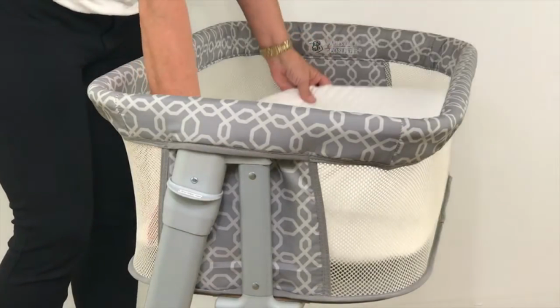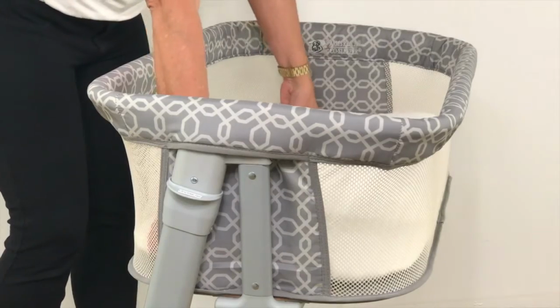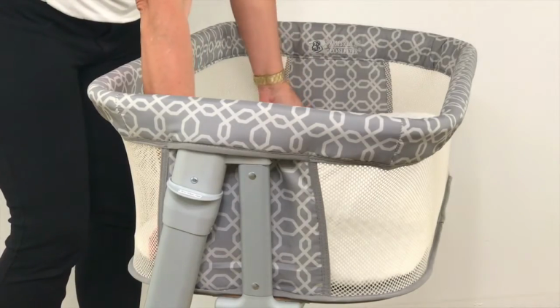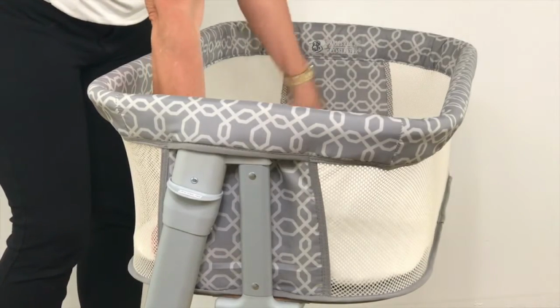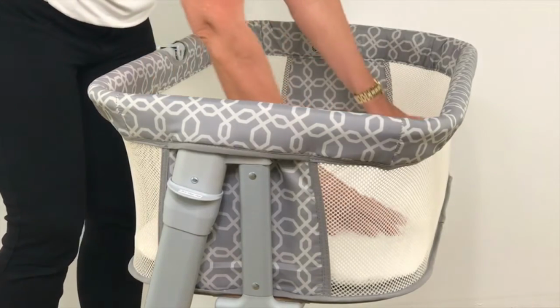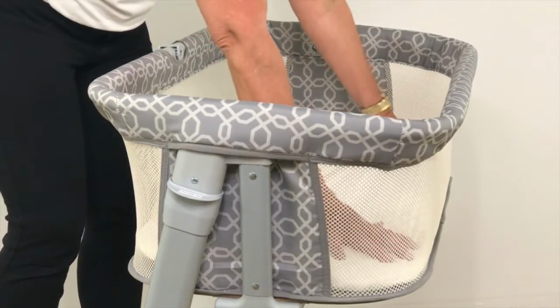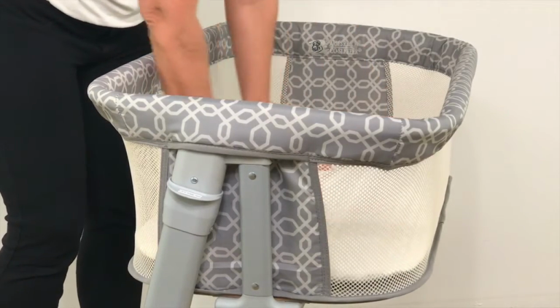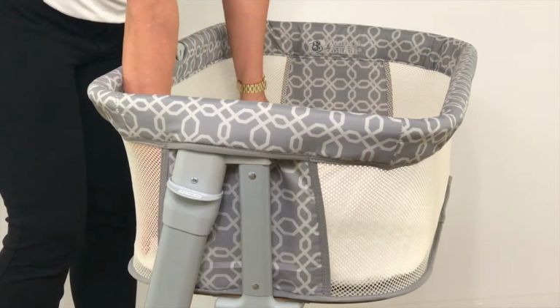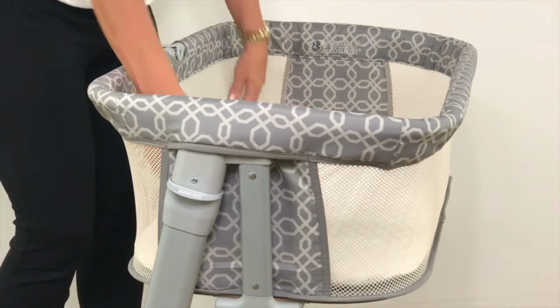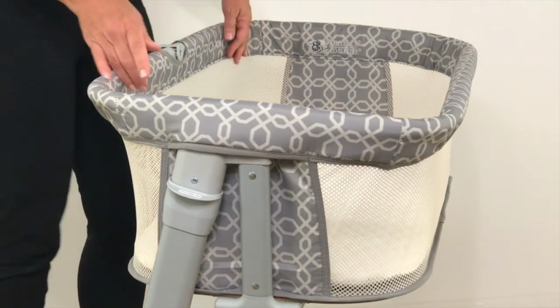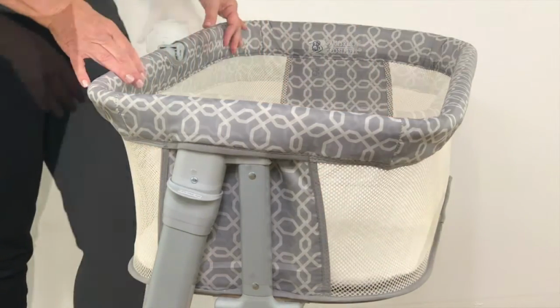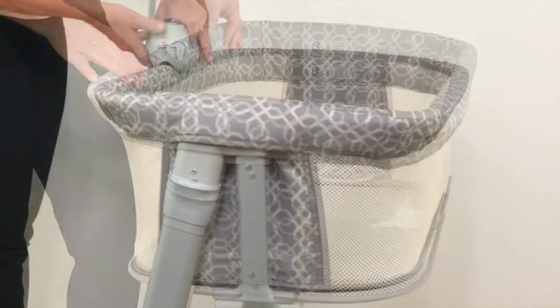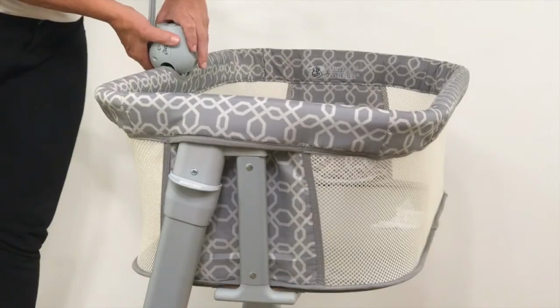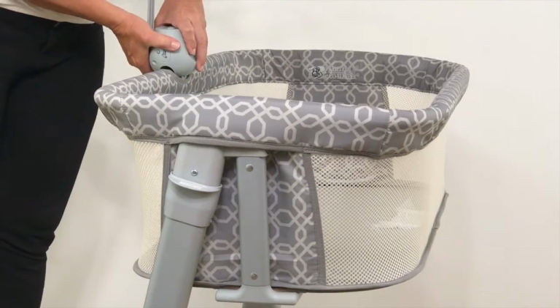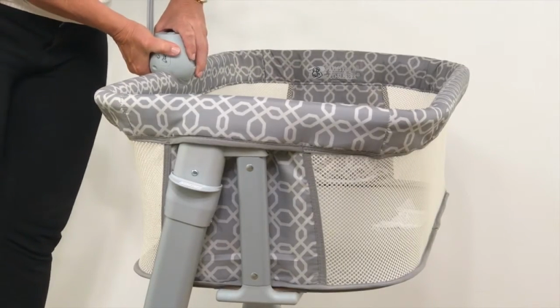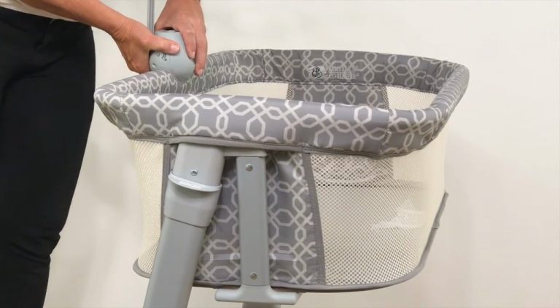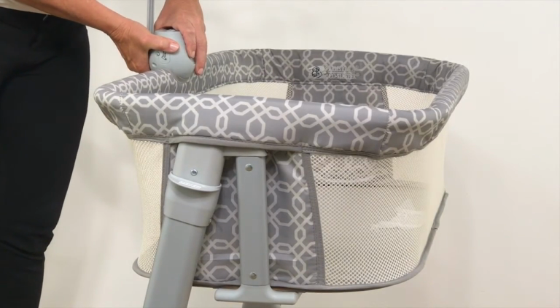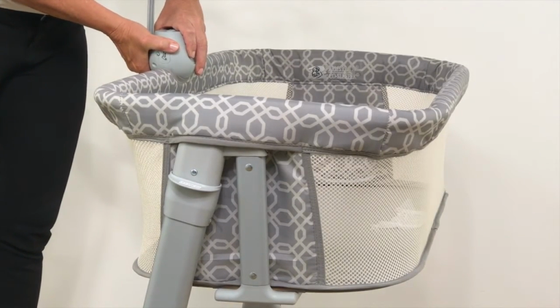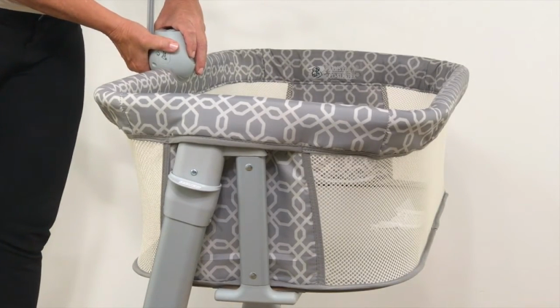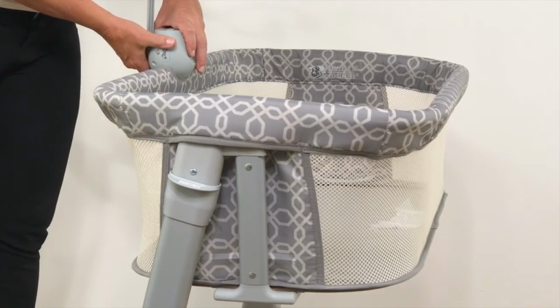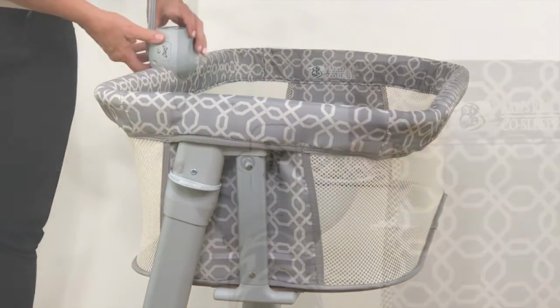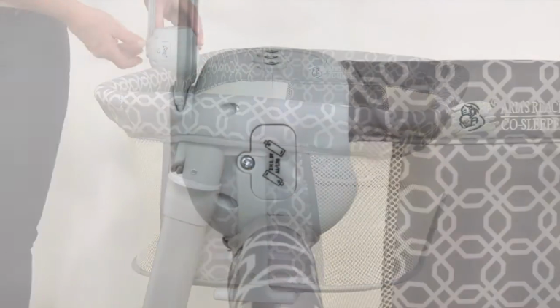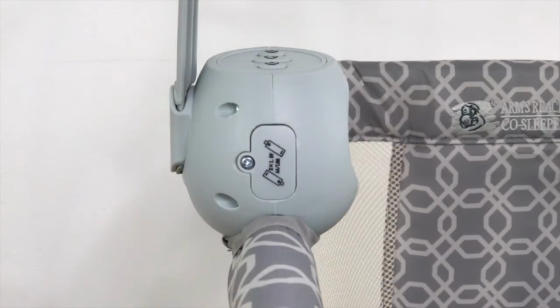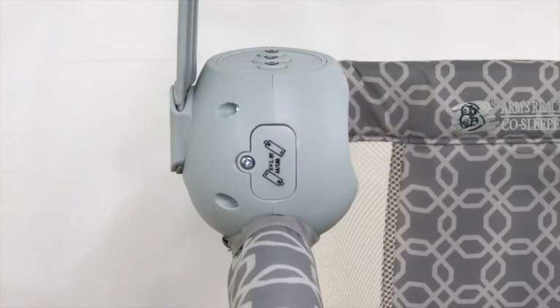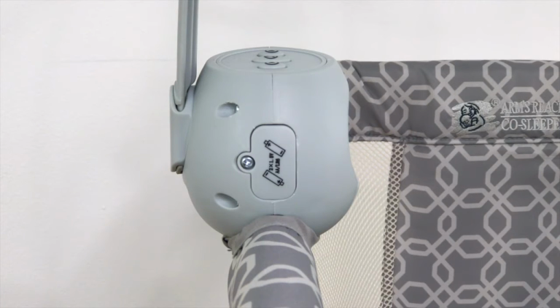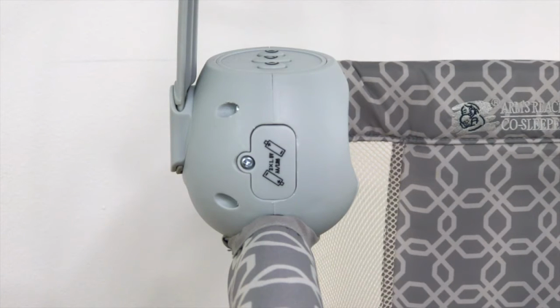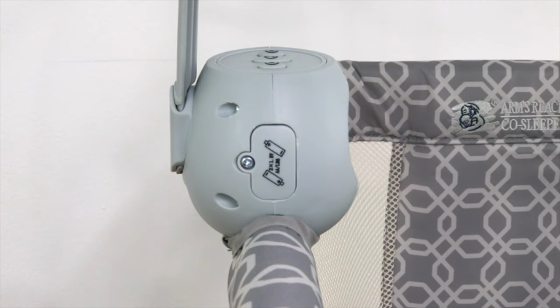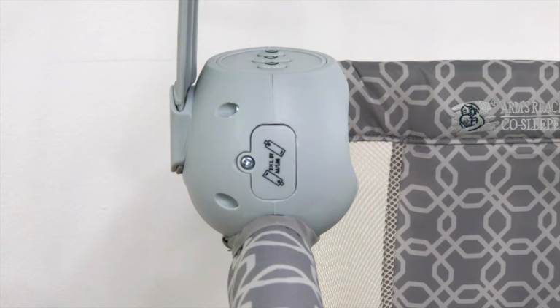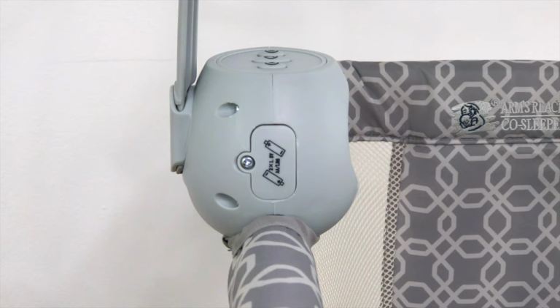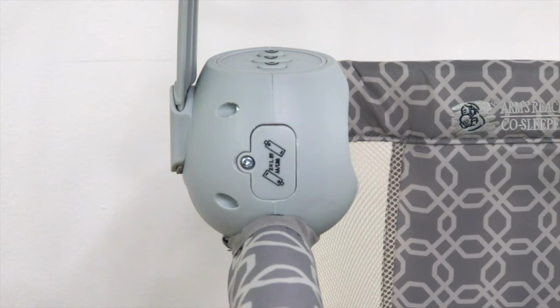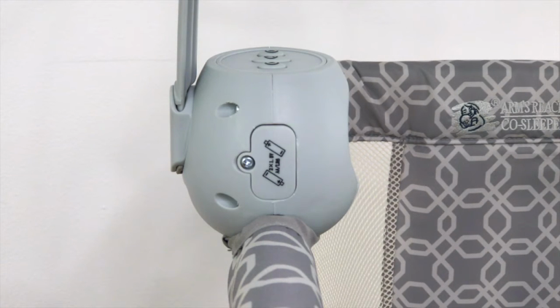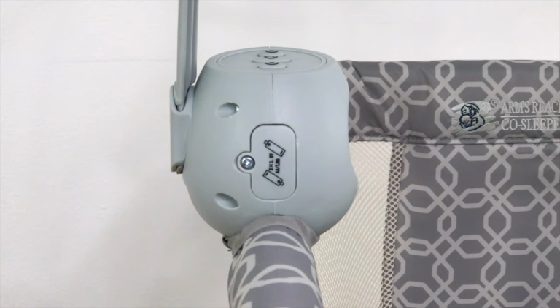Place the mattress with sheet into the sleeping nest. Install the mobile into the plastic holder on the top rail of the sleeping nest. To use the mobile, you will need to unscrew the plastic cover and install two AA batteries.